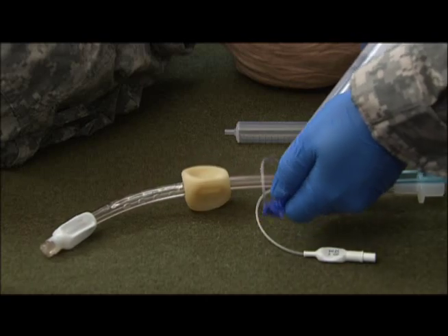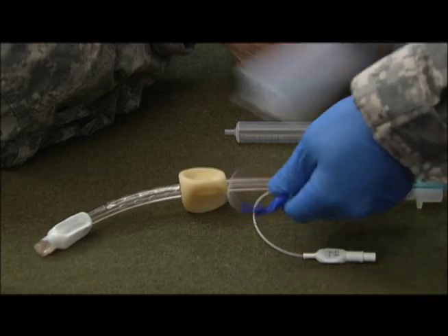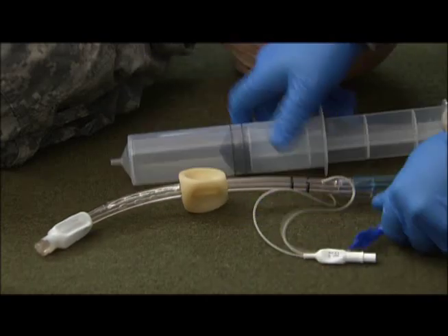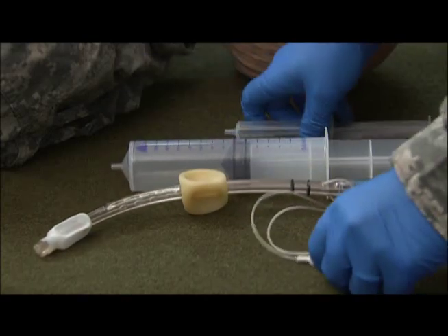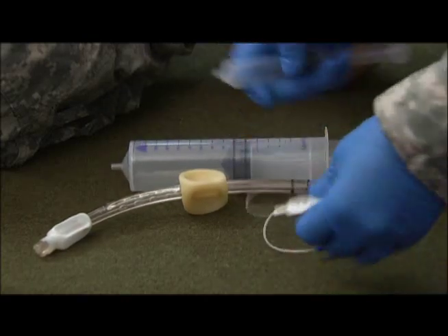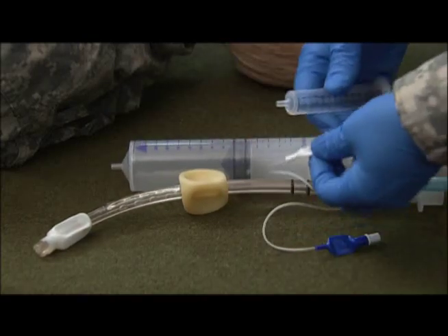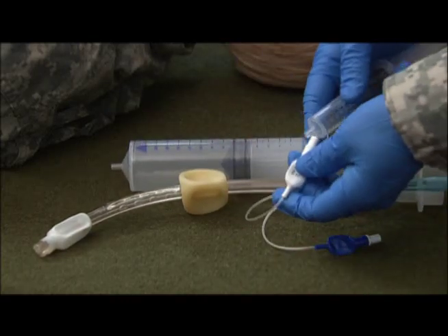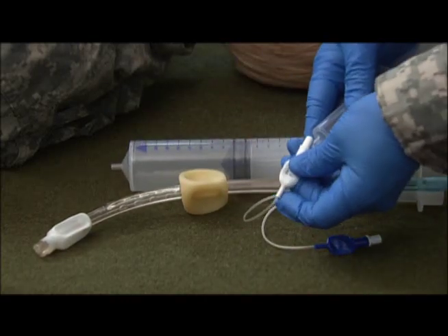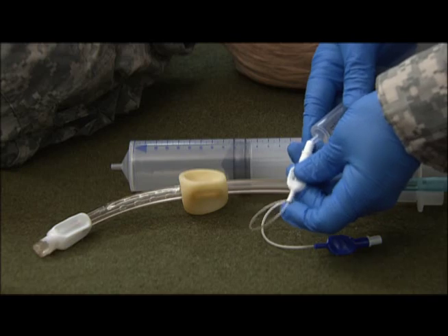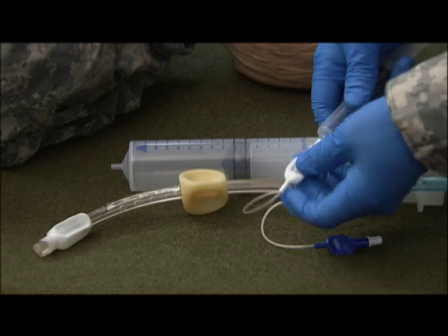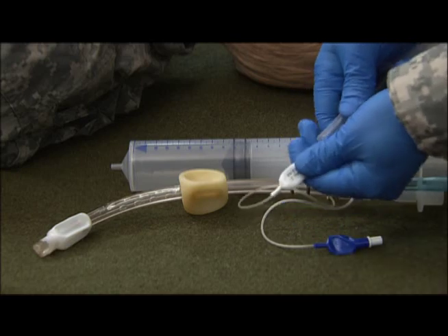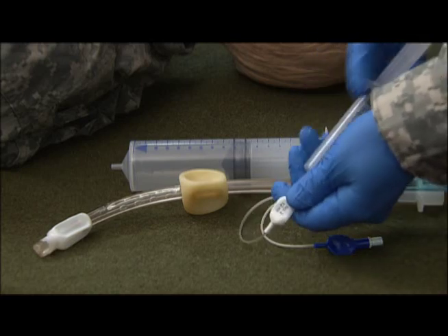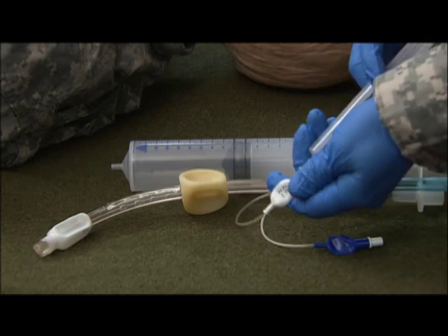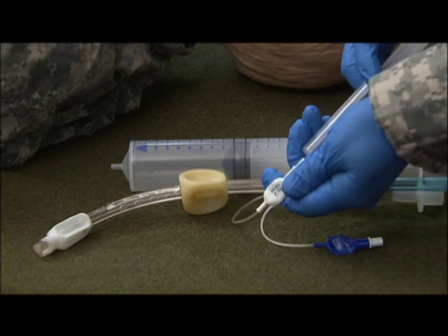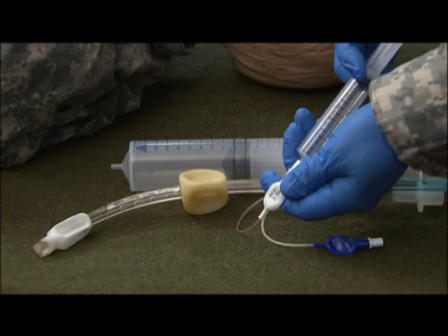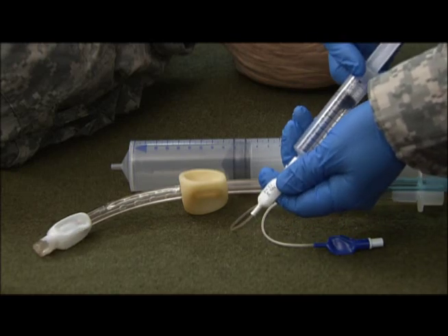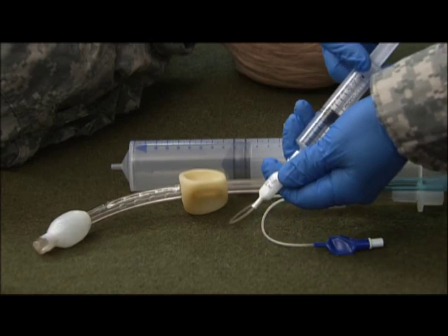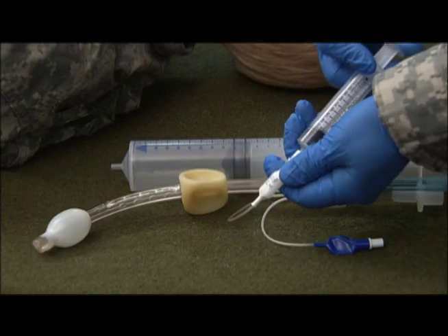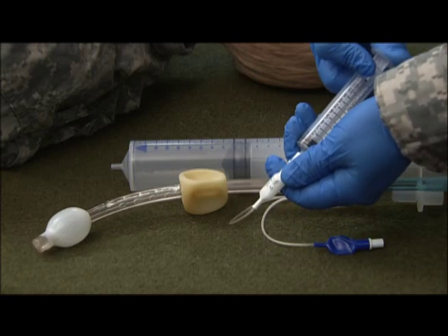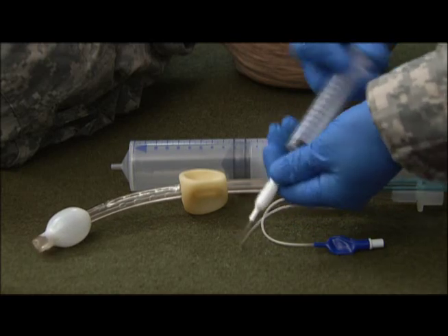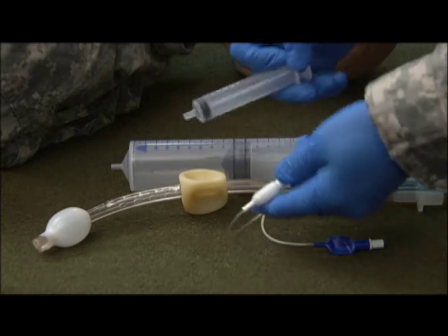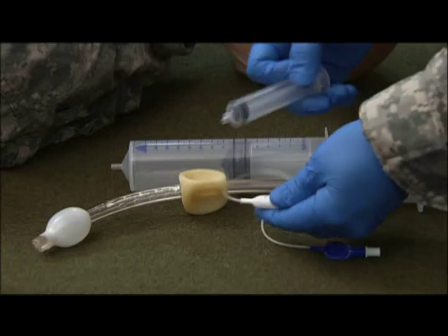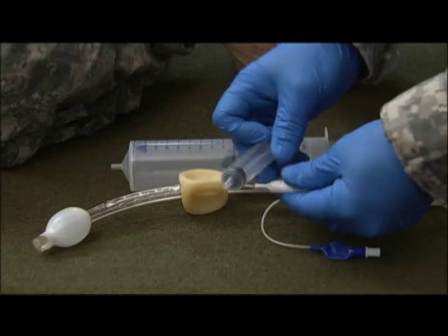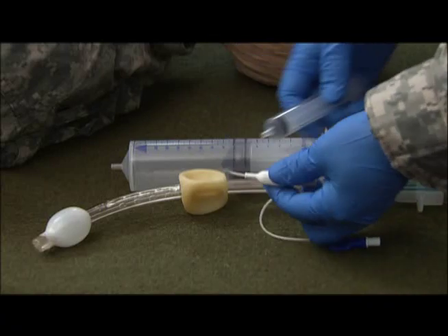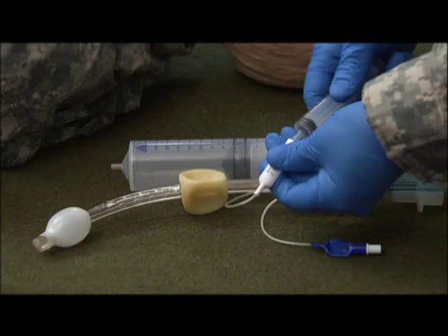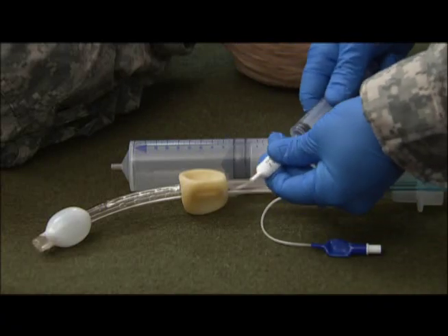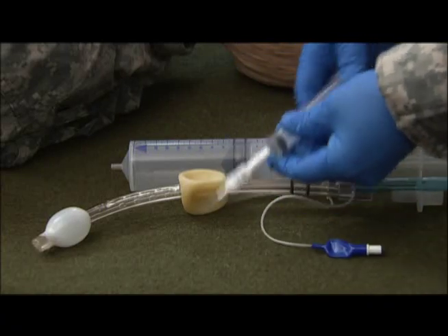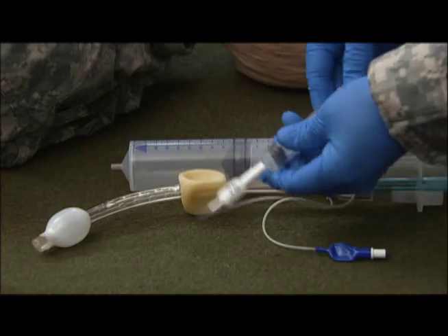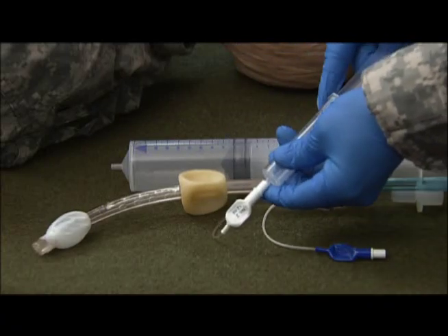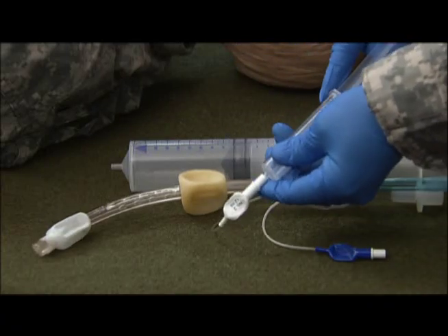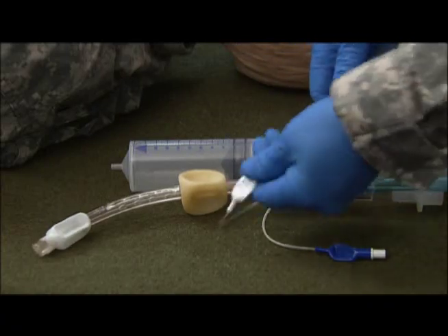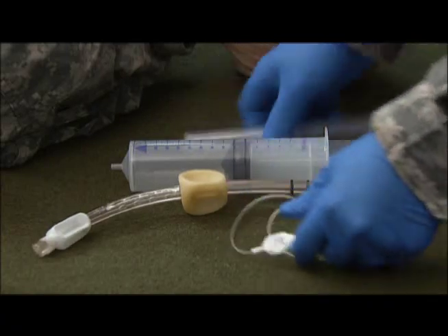Then we'll move on to the smaller syringe with the white adapter. This is 12 cc's of air. Disconnect, test, and re-deflate.